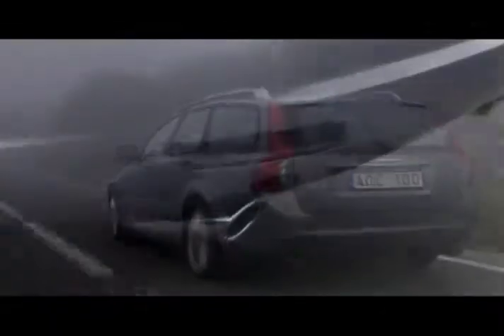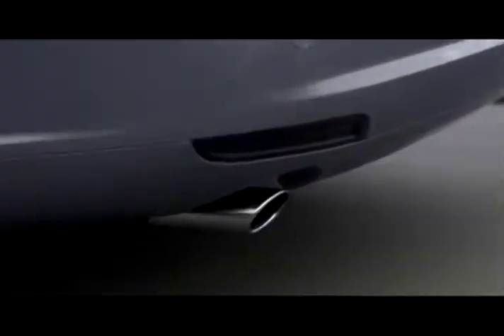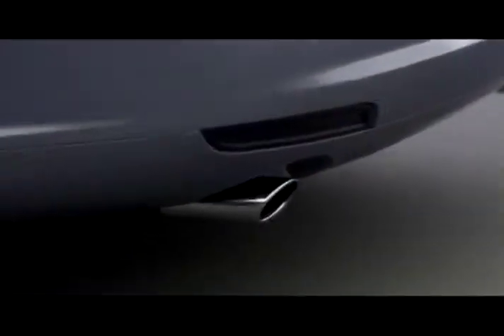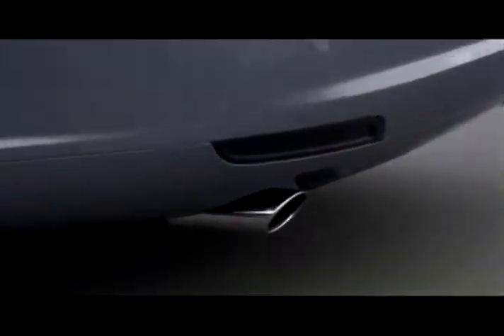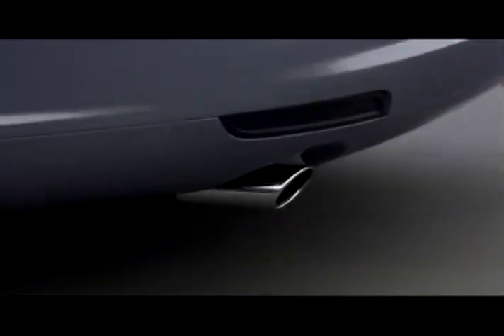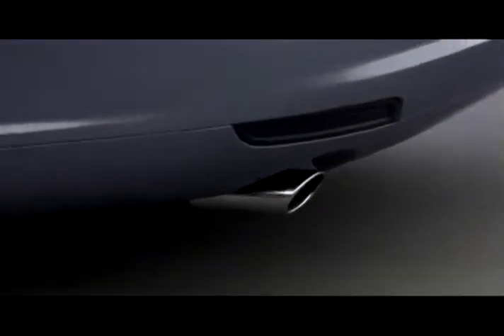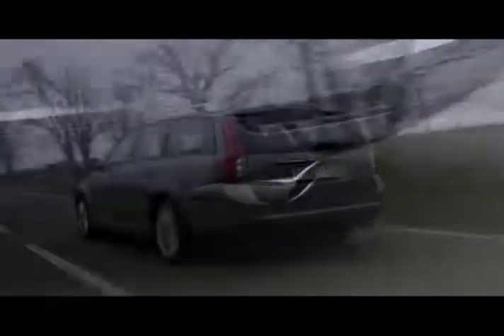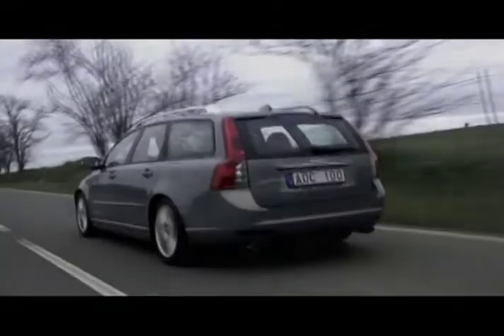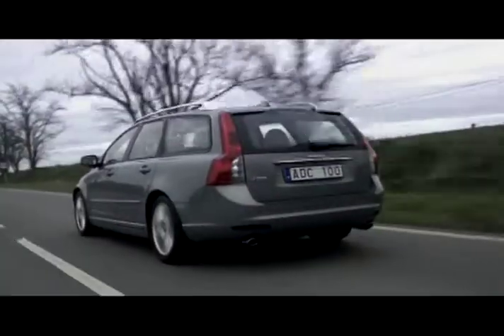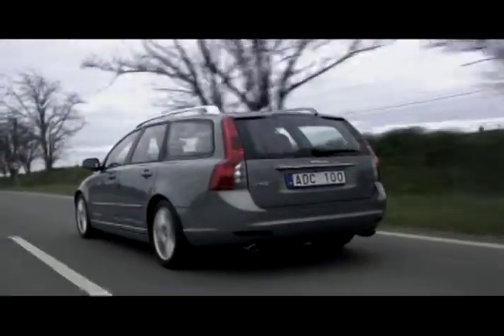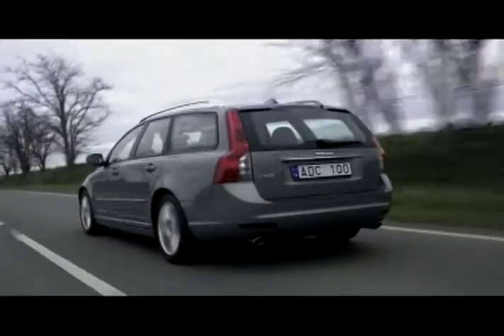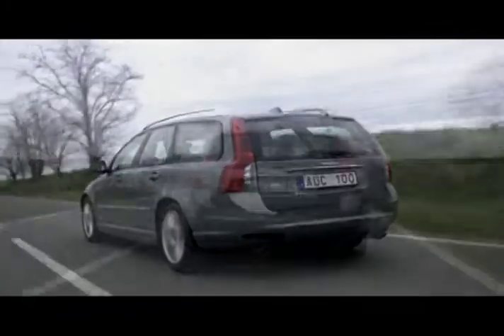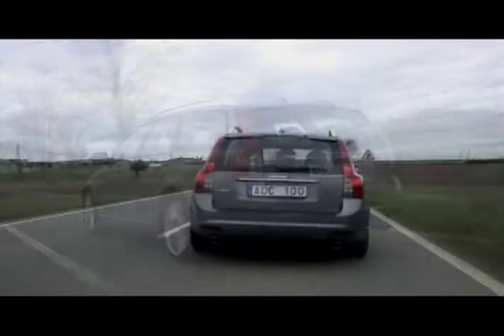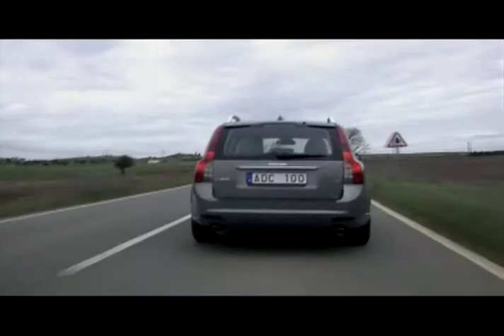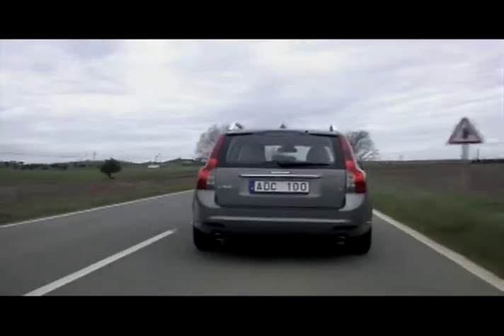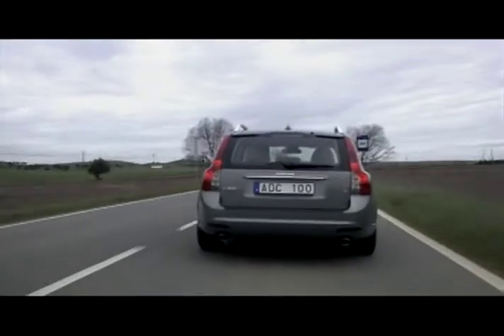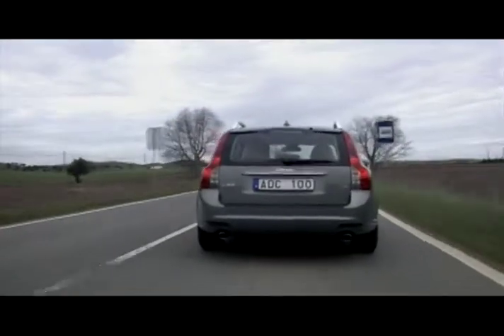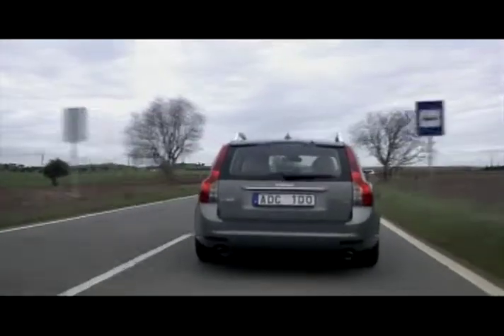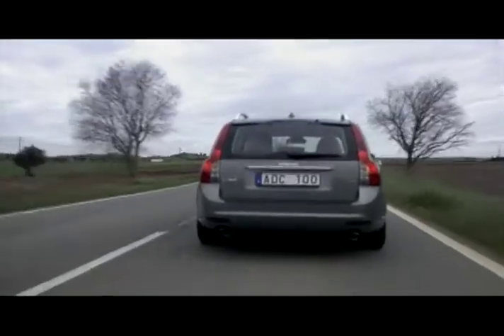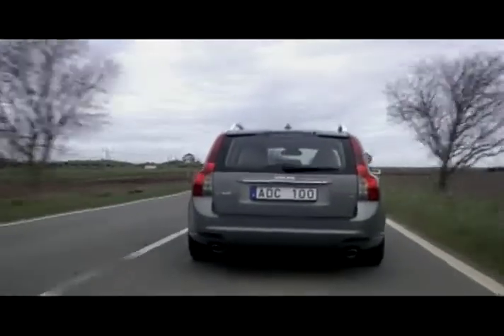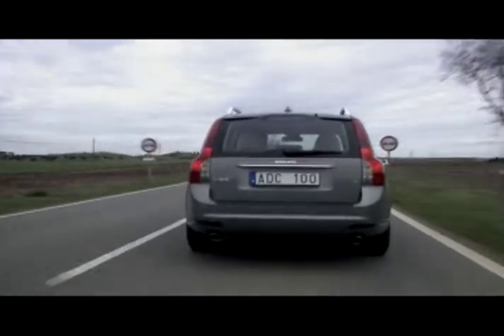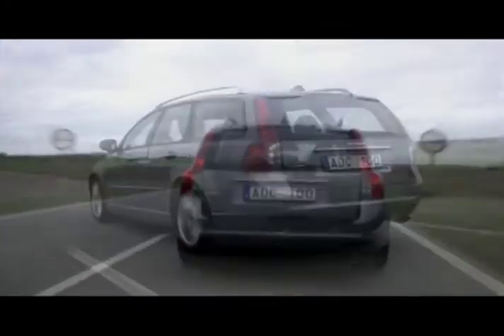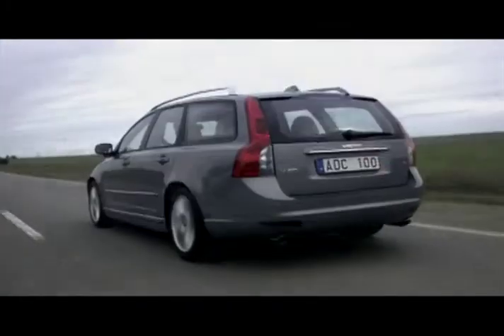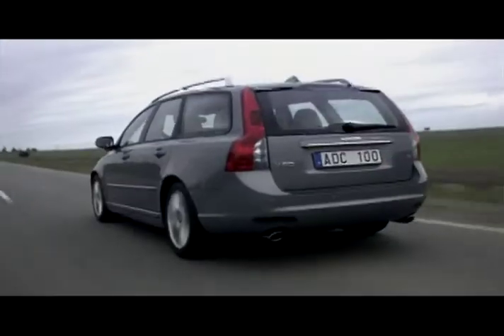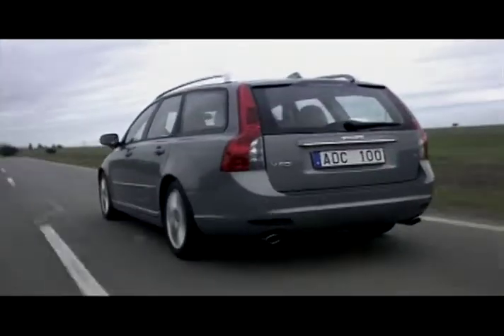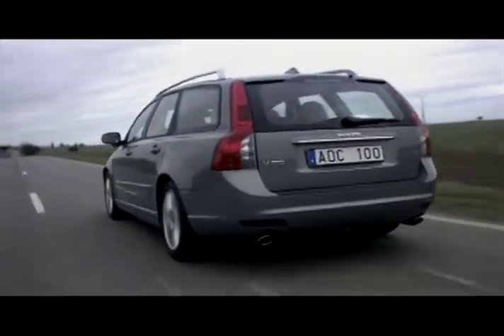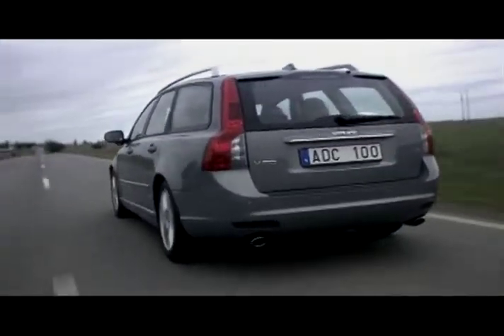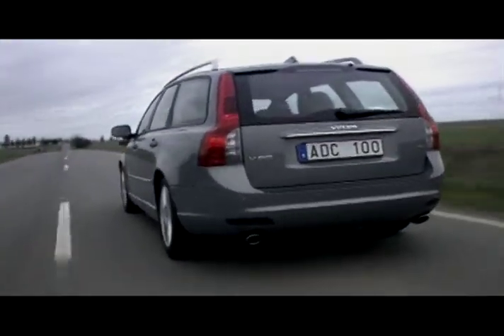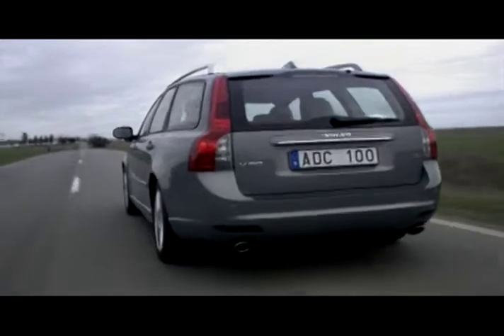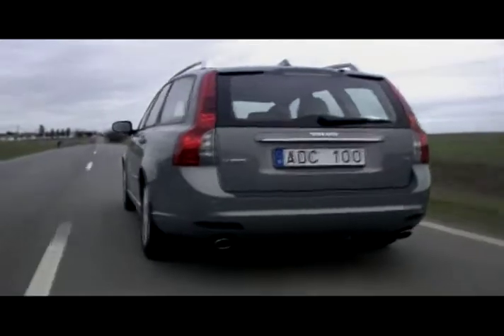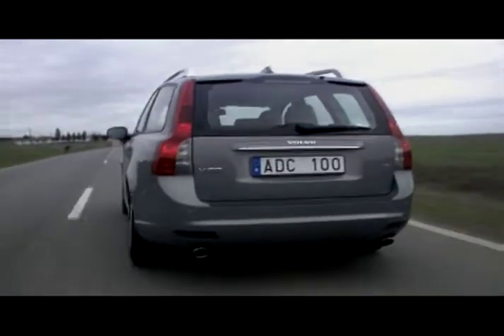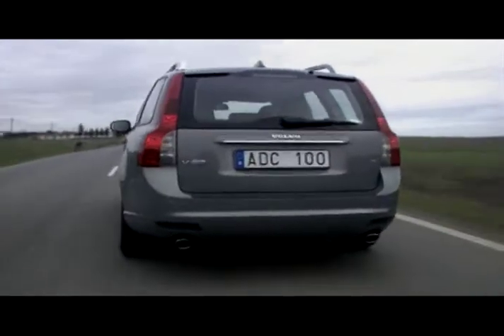With new design updates and the versatility of a wagon, the 2008 V50 puts some style and substance into the utilitarian wagon class of family haulers.